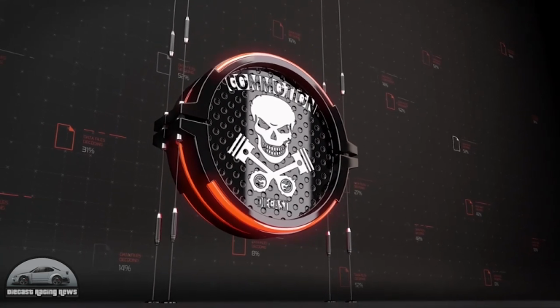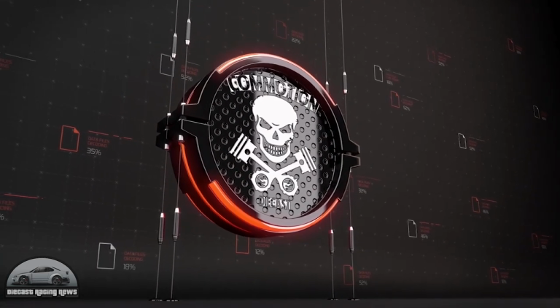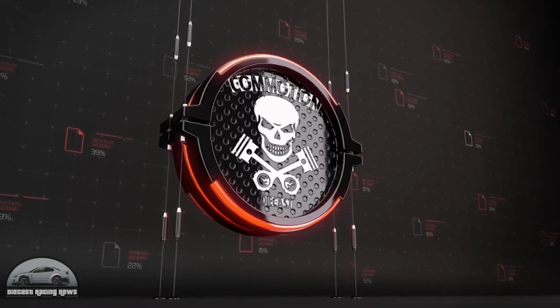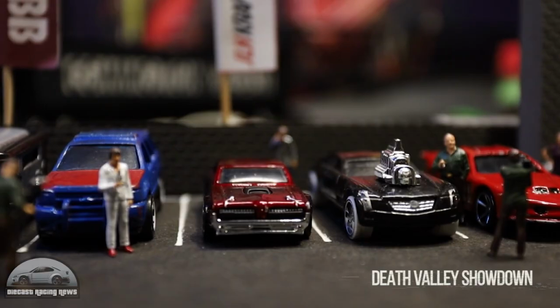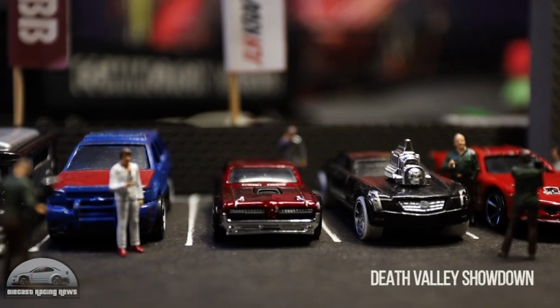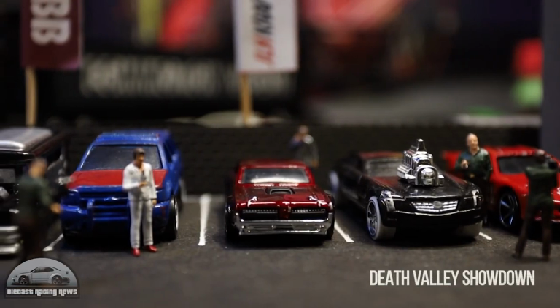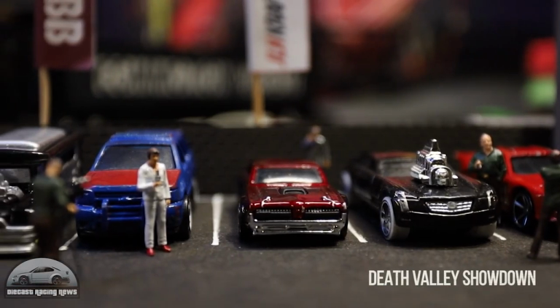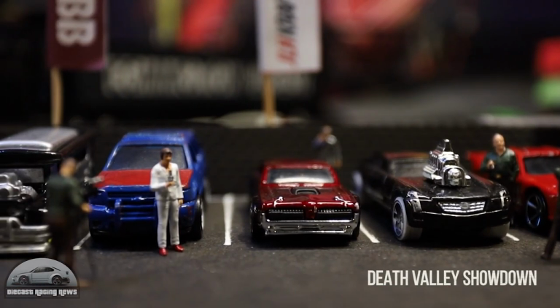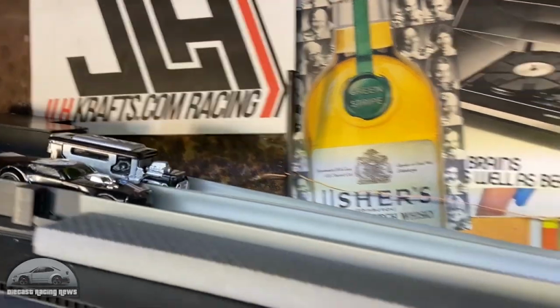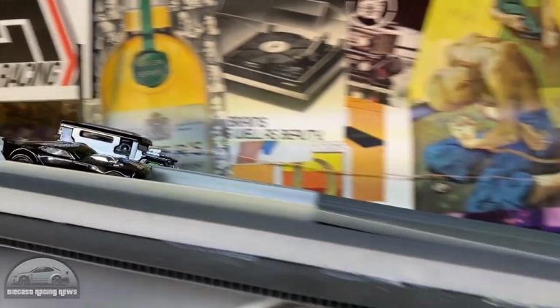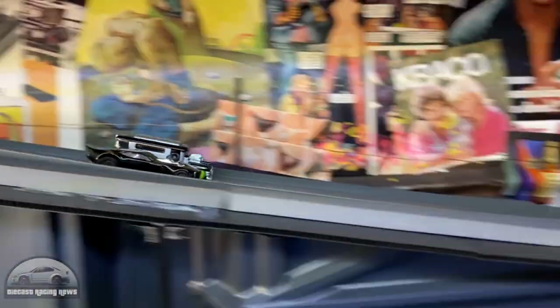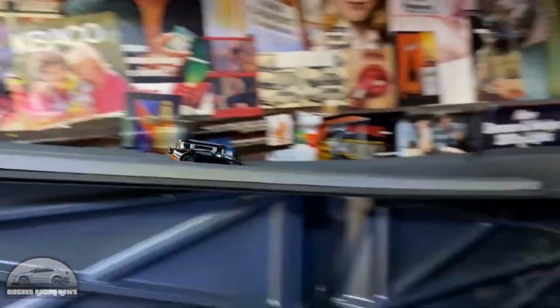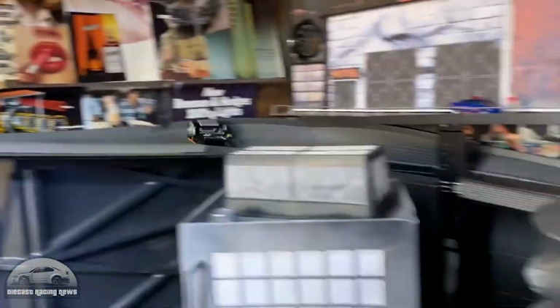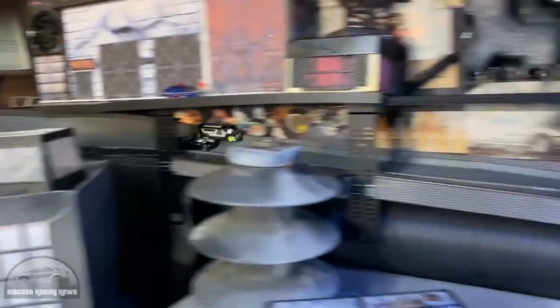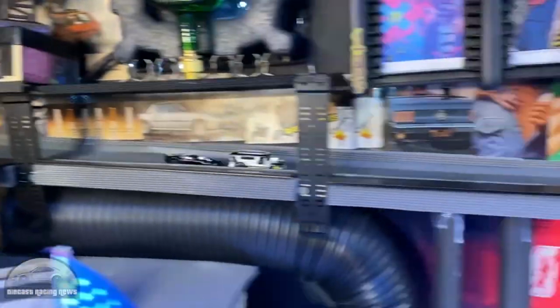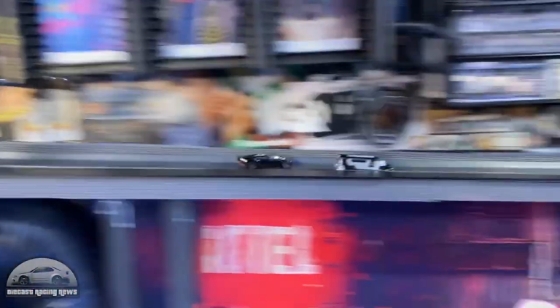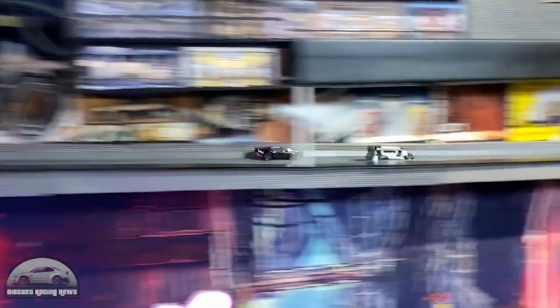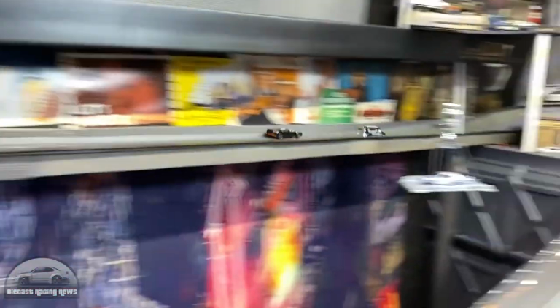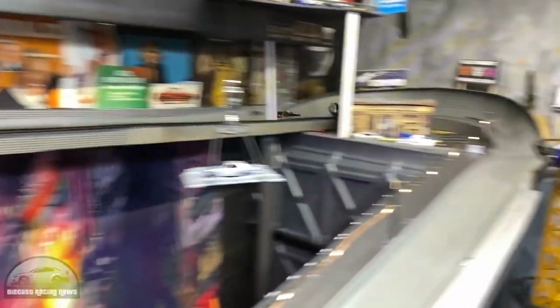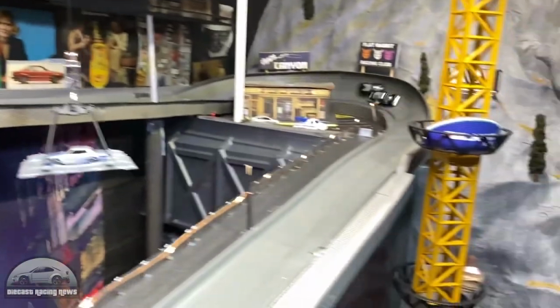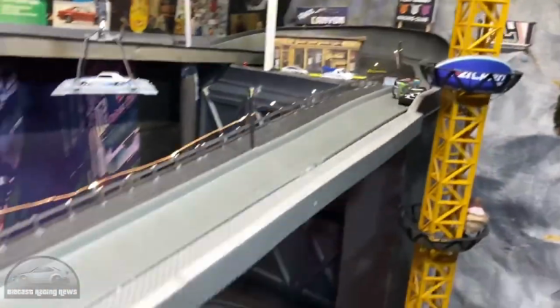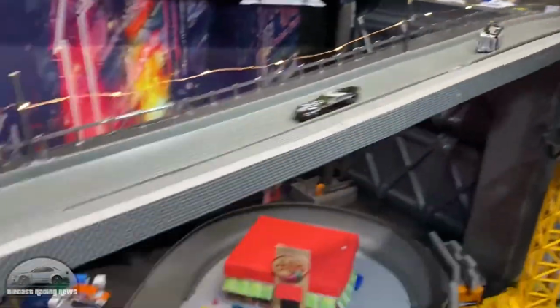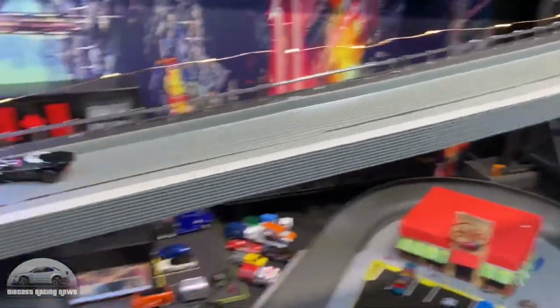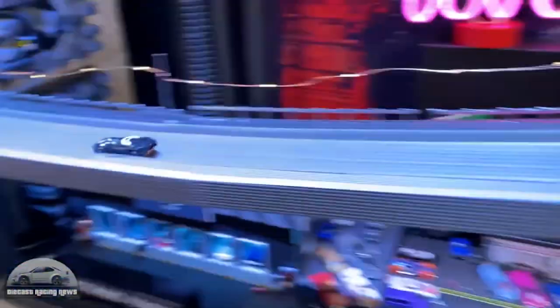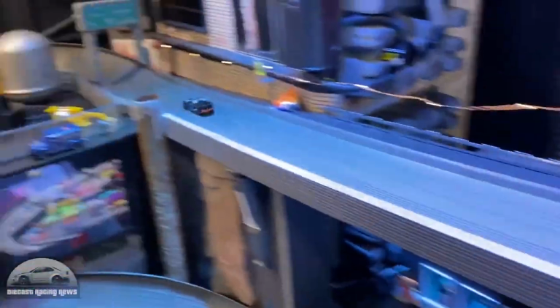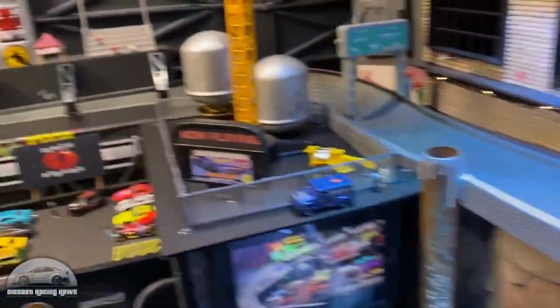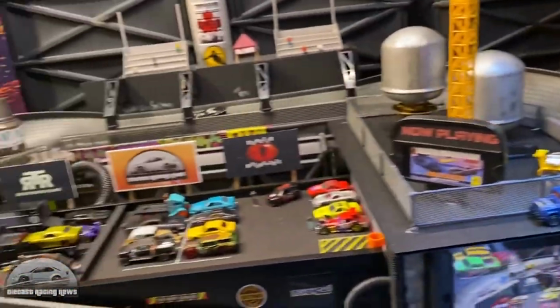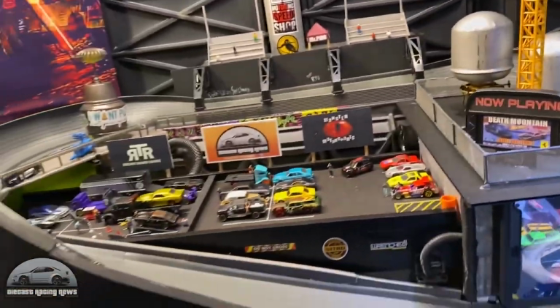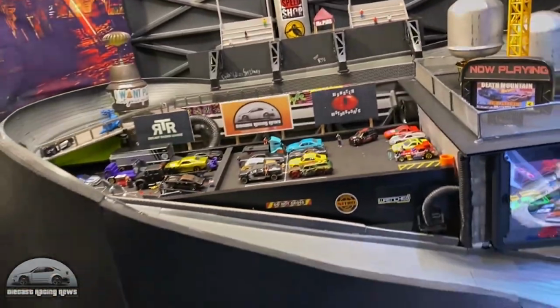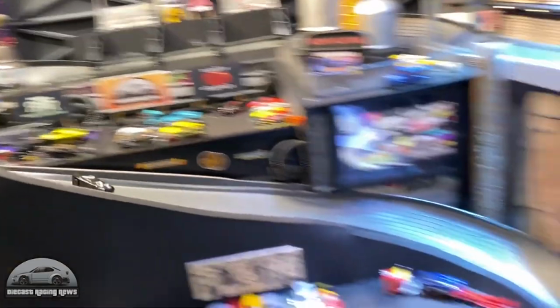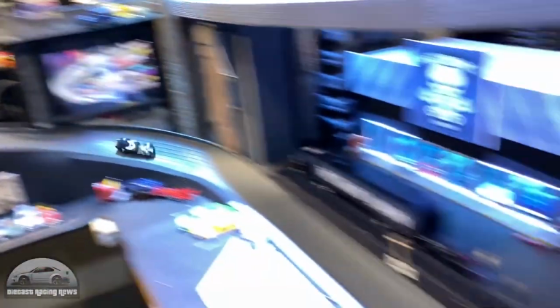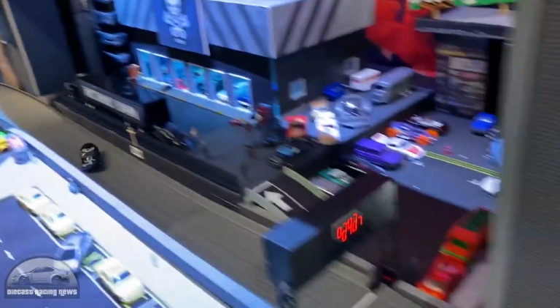Commotion Diecast with the Death Valley Showdown — you don't often see a bus in street racing, and there's generally a reason for that: they tend to be quite top heavy and flip over. So this bus basically ran unopposed for most of the race.